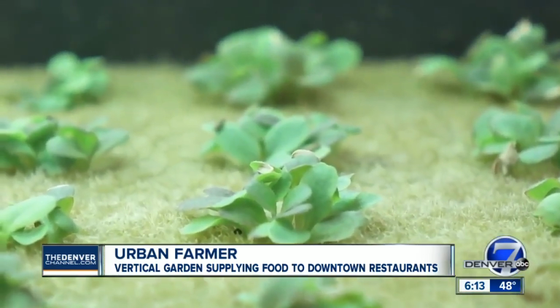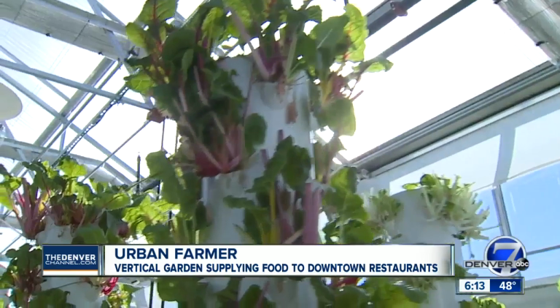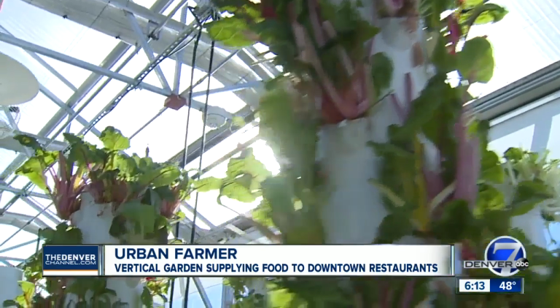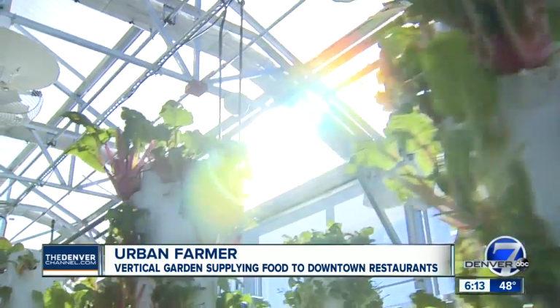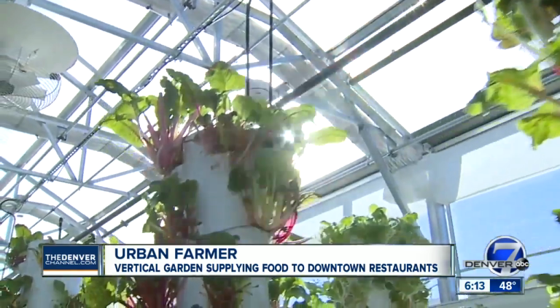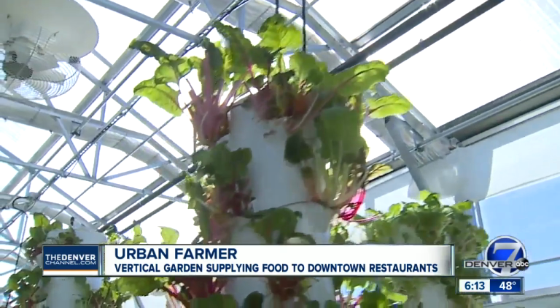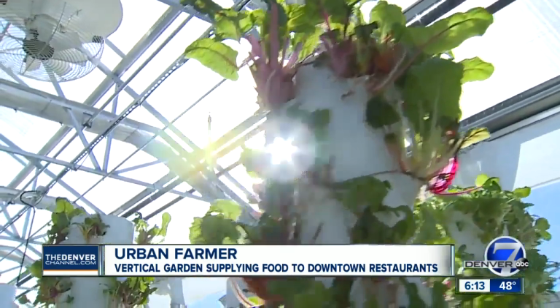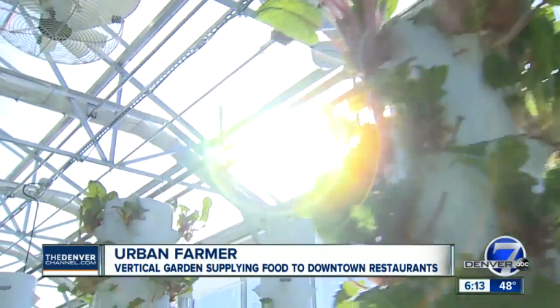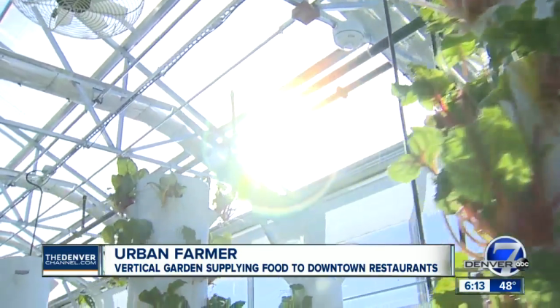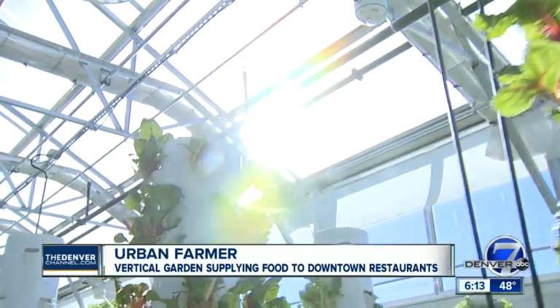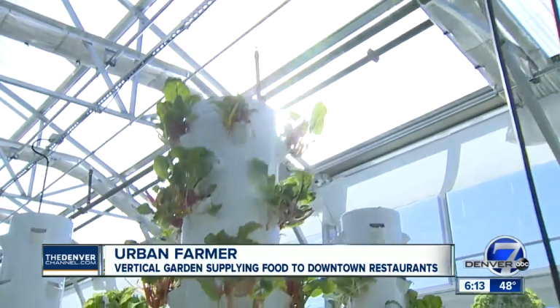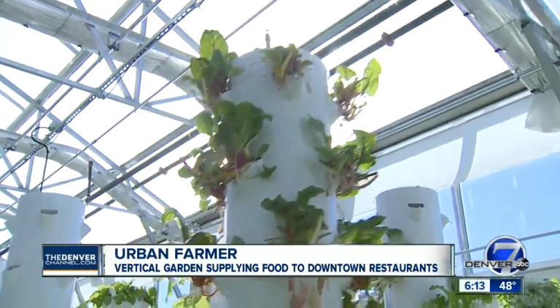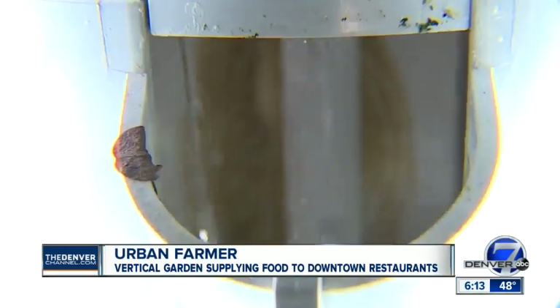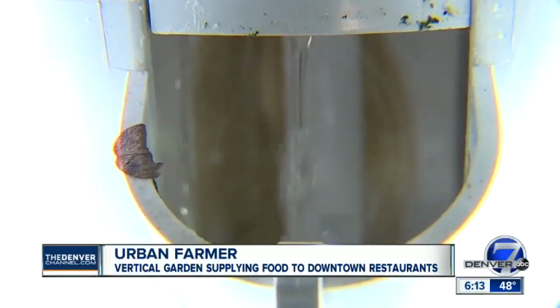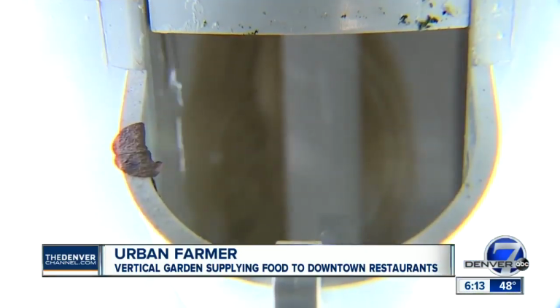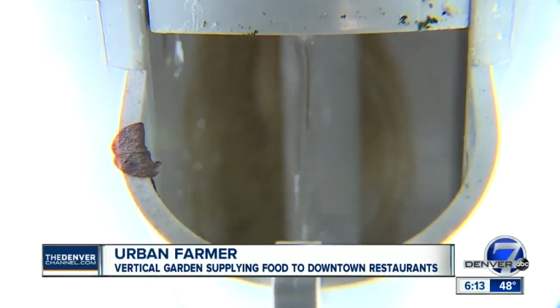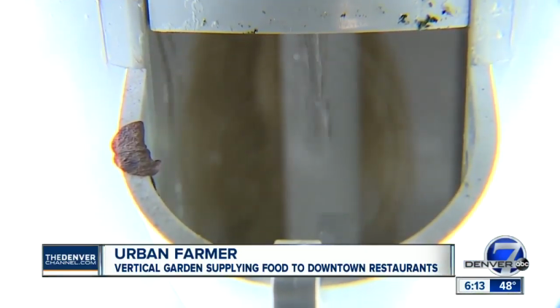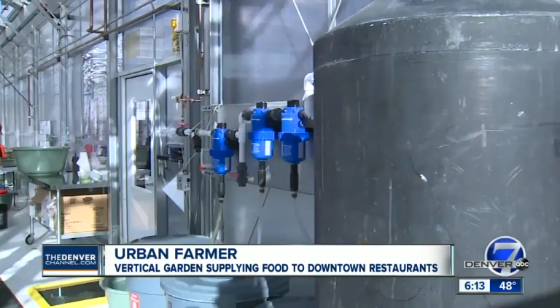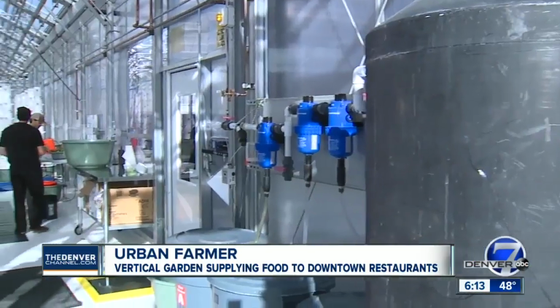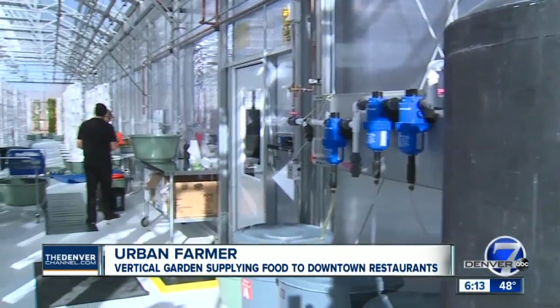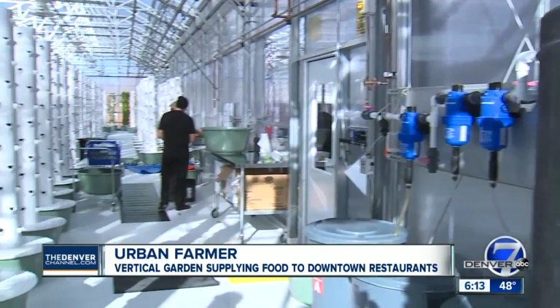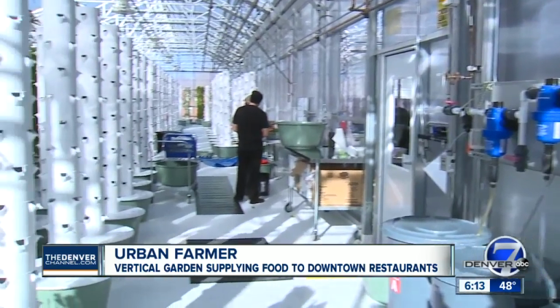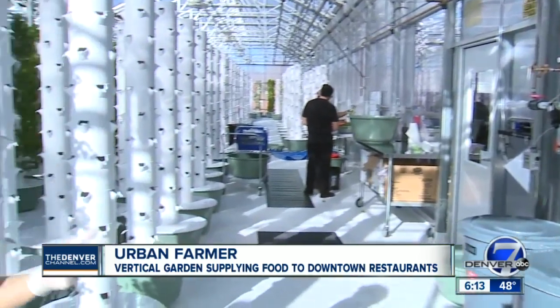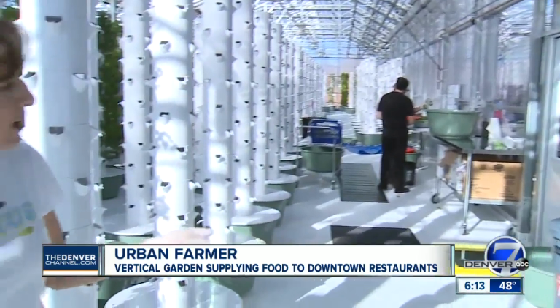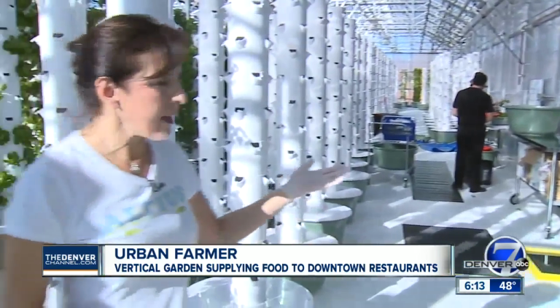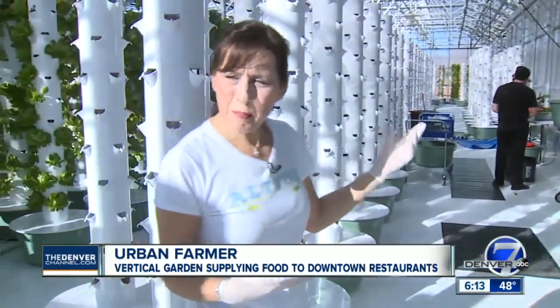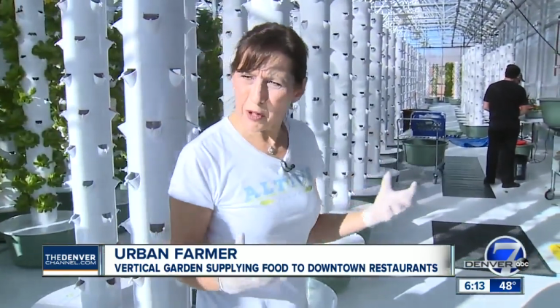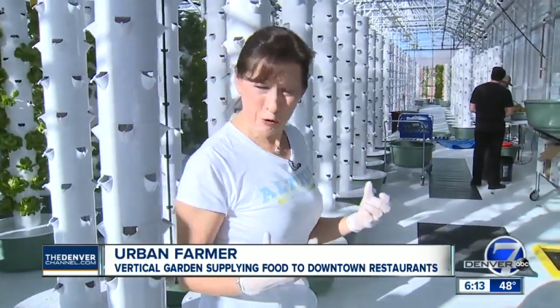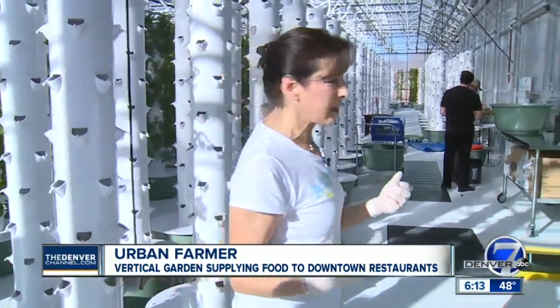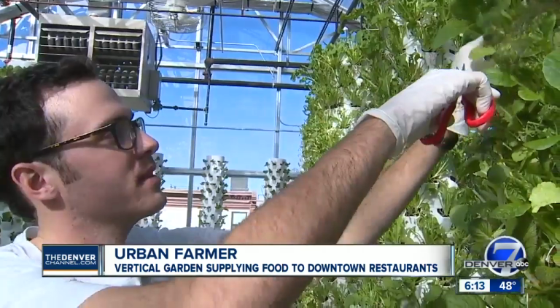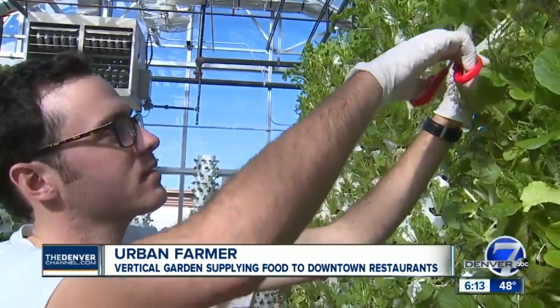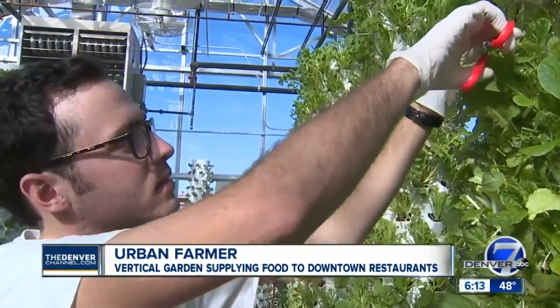The system sends nutrients and water to these towers. You won't find any soil. This is the nutrient system for the plants.